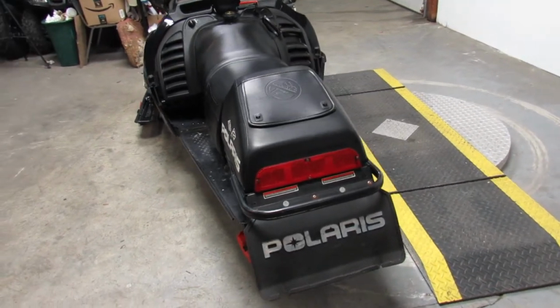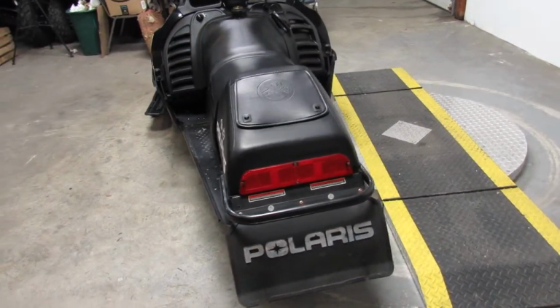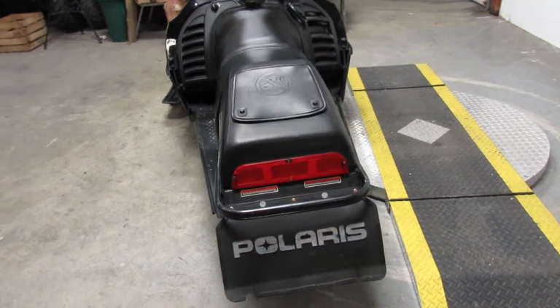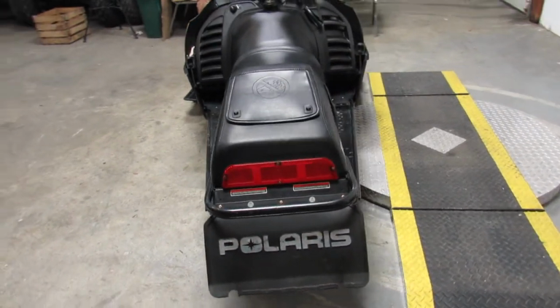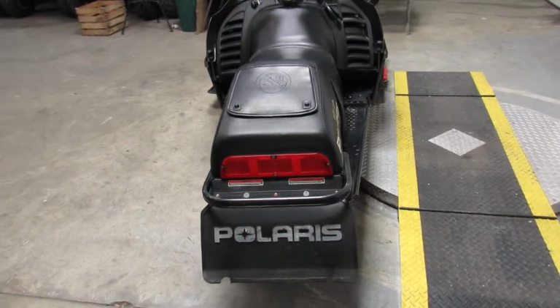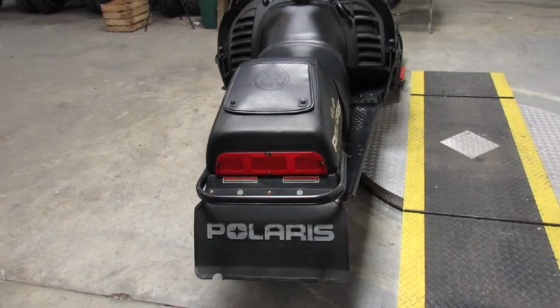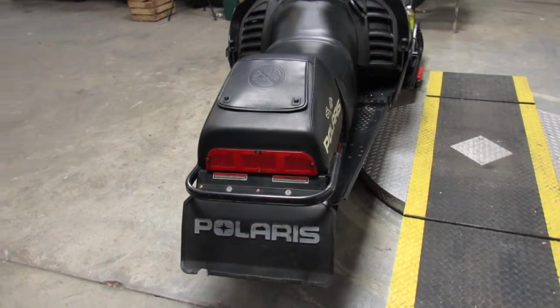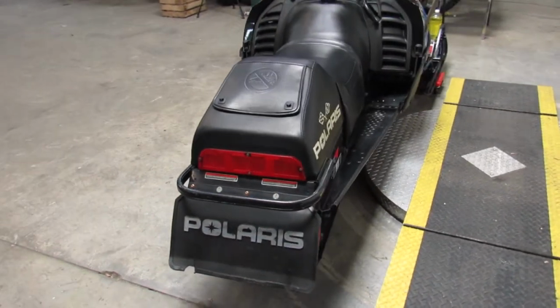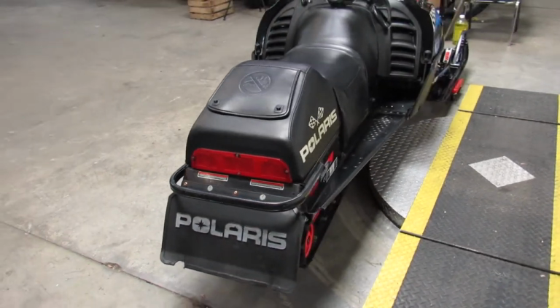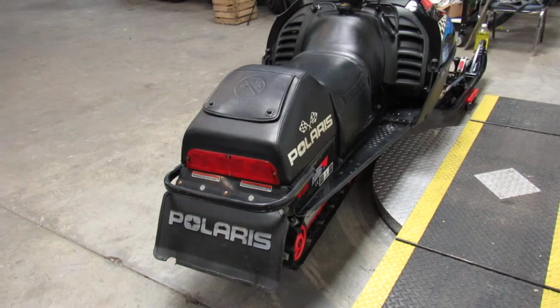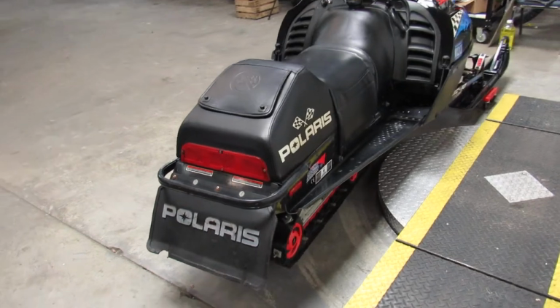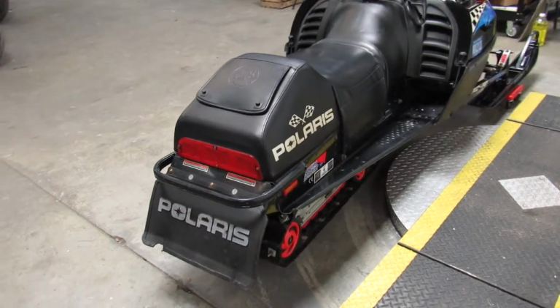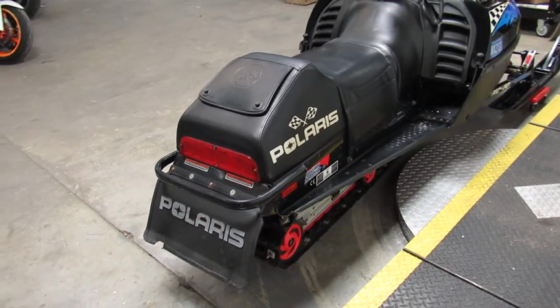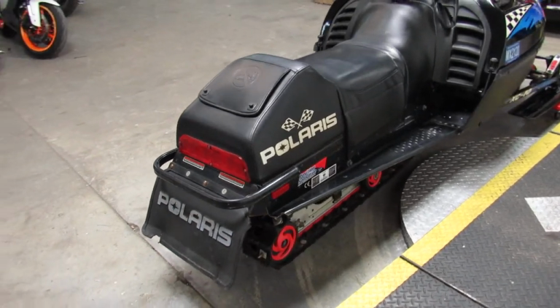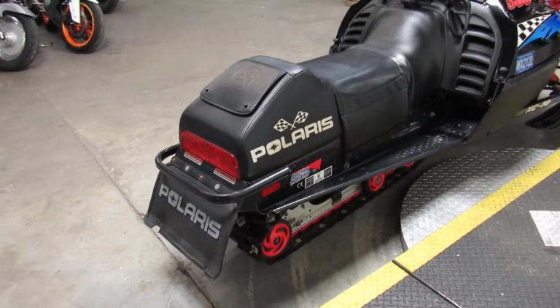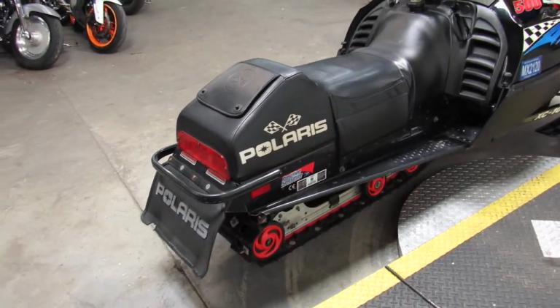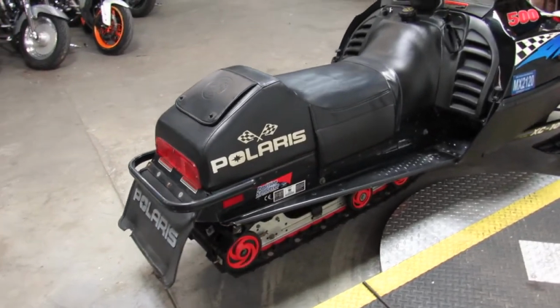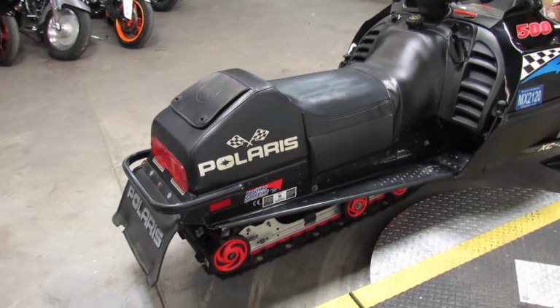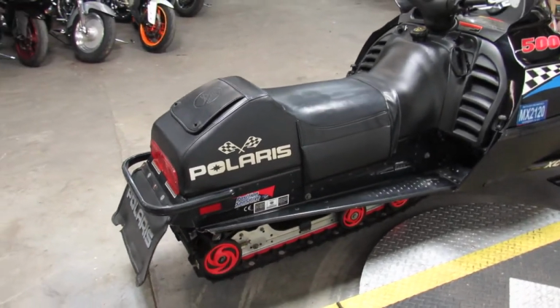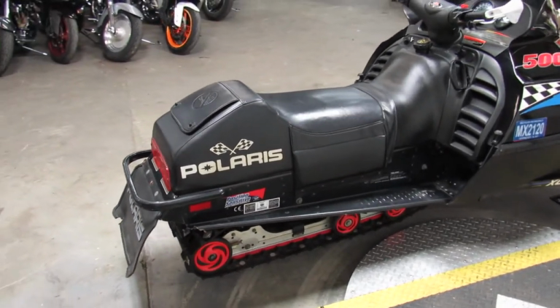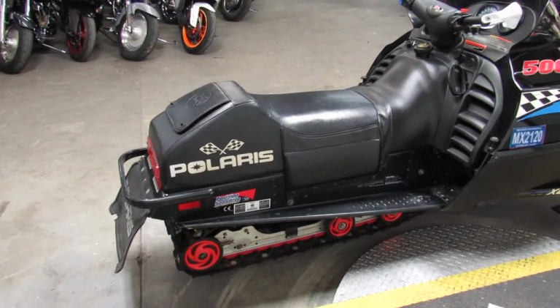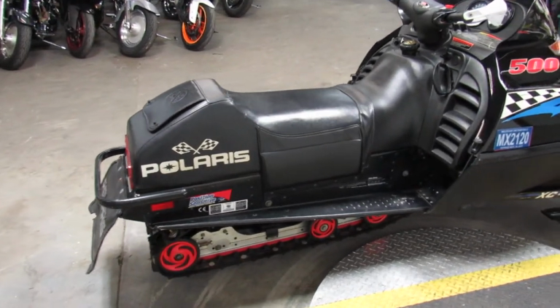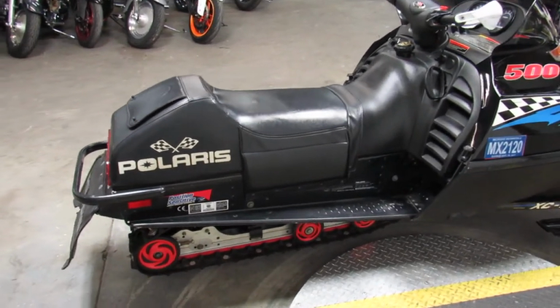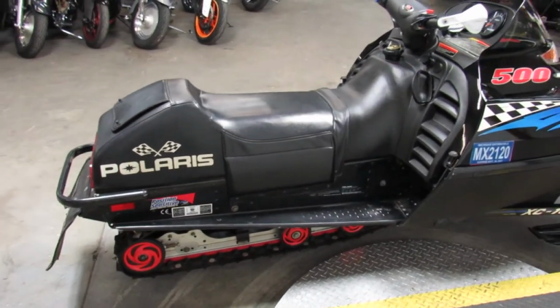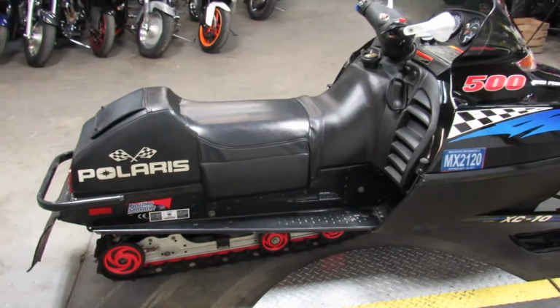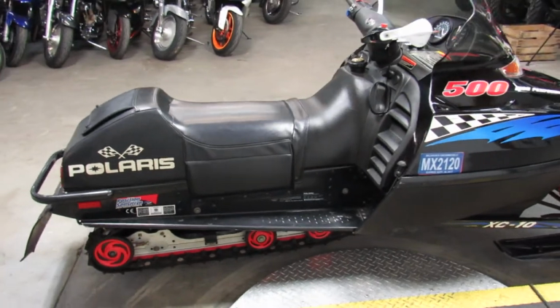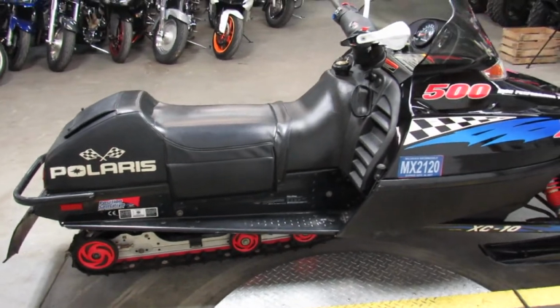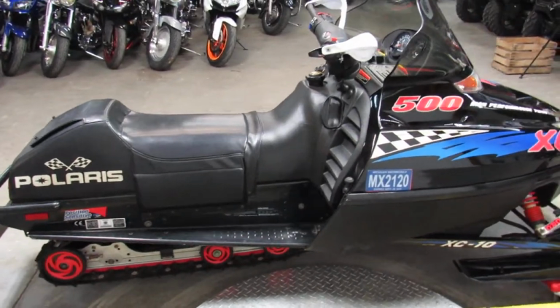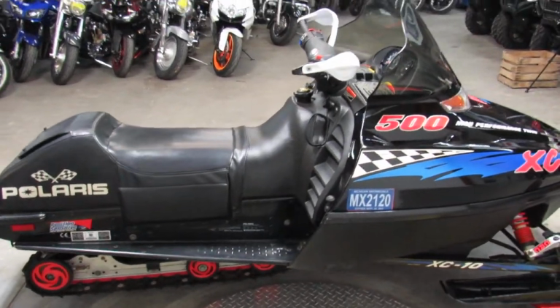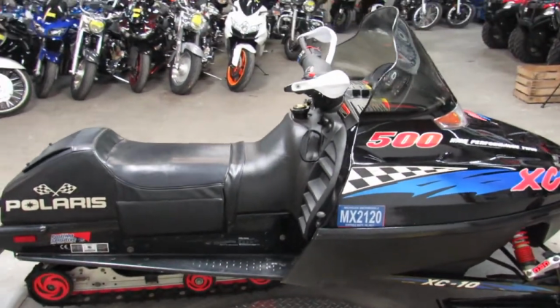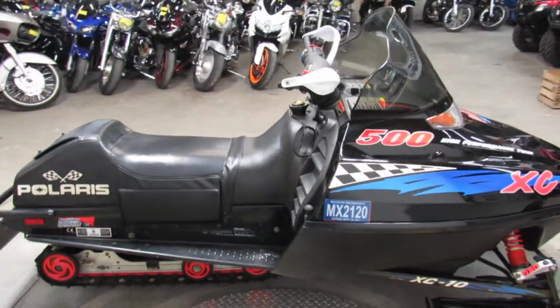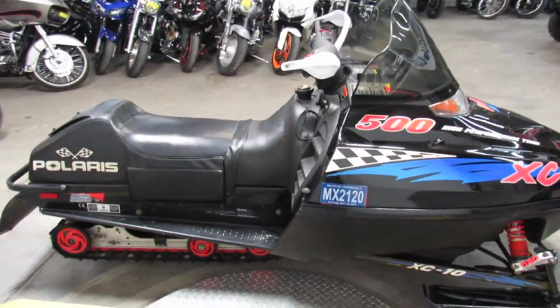Only $999 guys, this is a nice clean sled. This comes with a studded track, hand warmers, thumb warmers and more. Runs strong, needs nothing guys. Great sled for under $1,000 guys, $999.